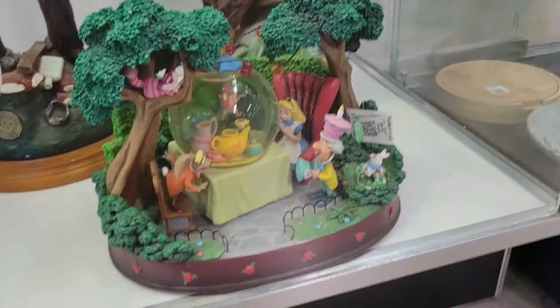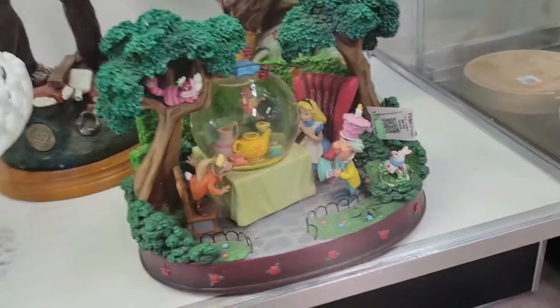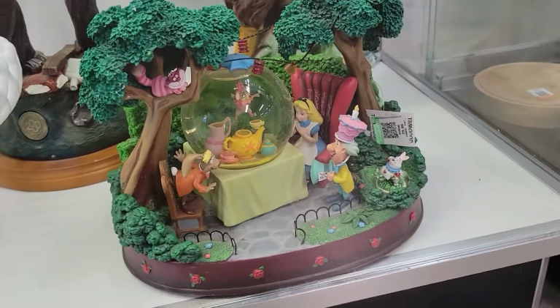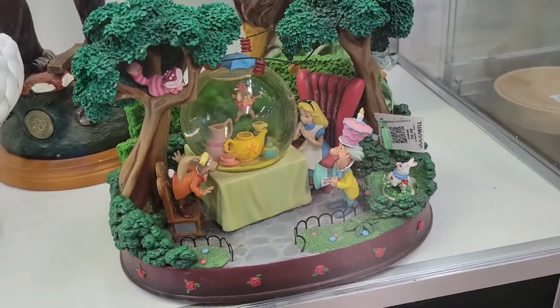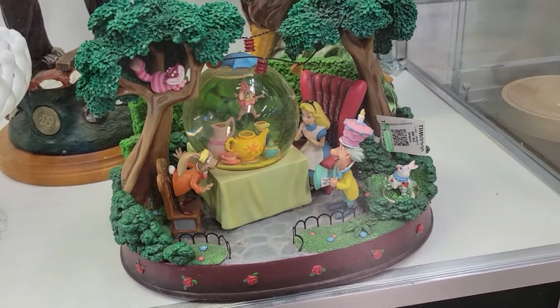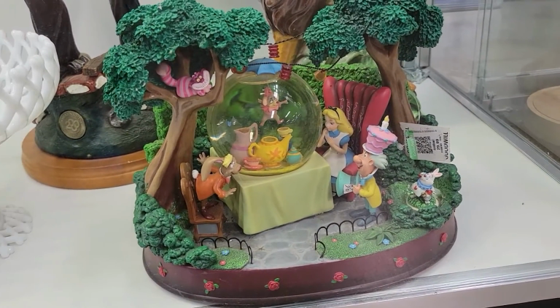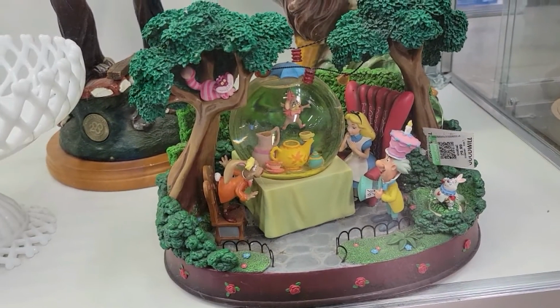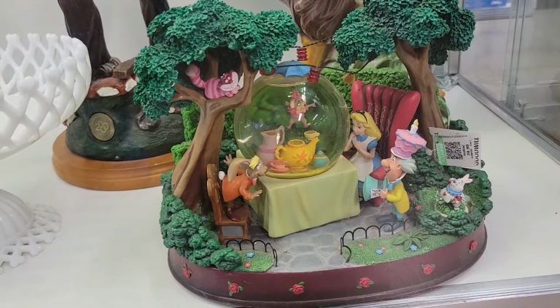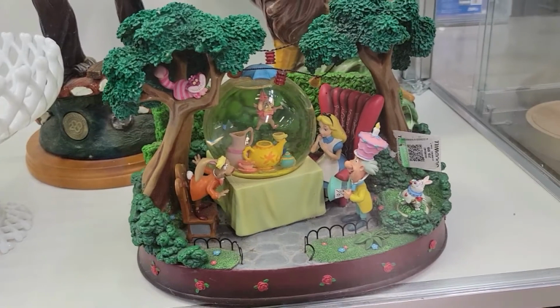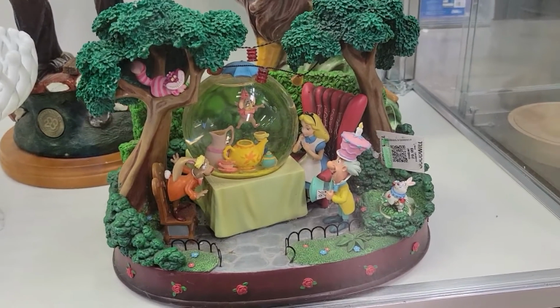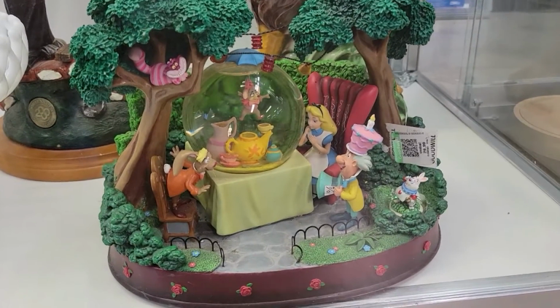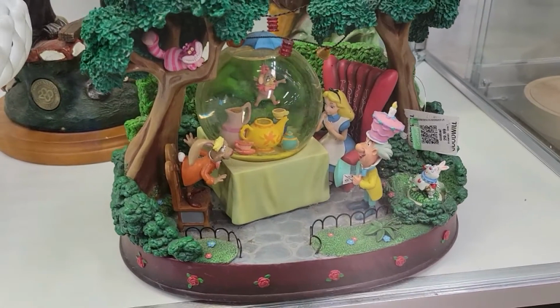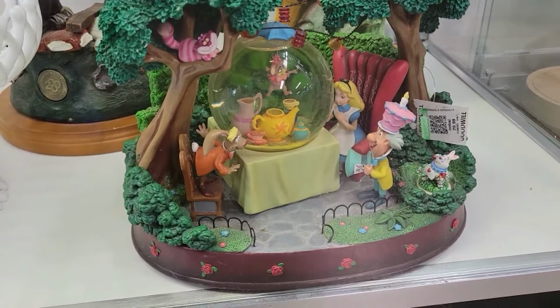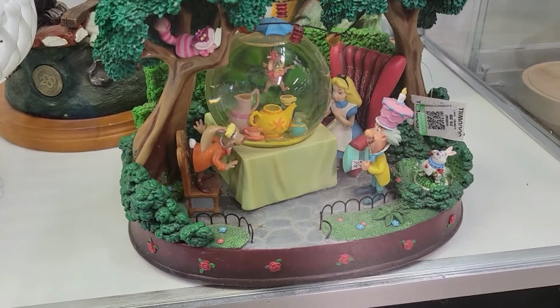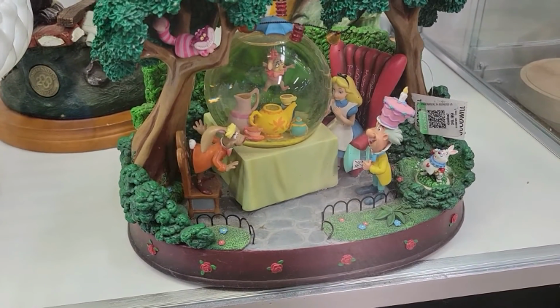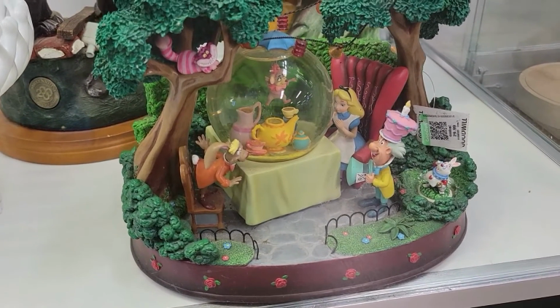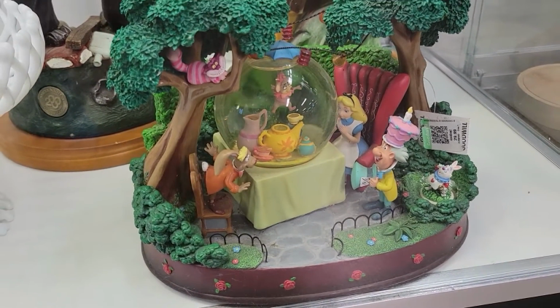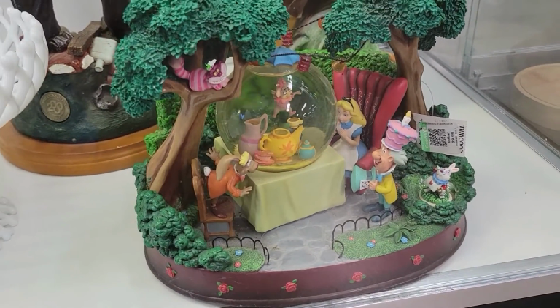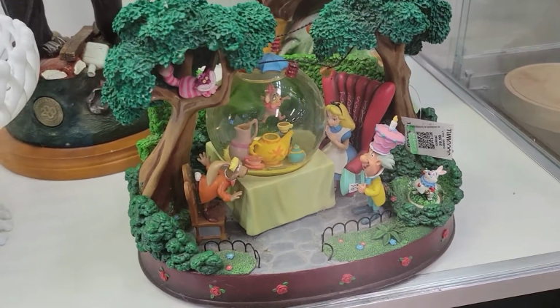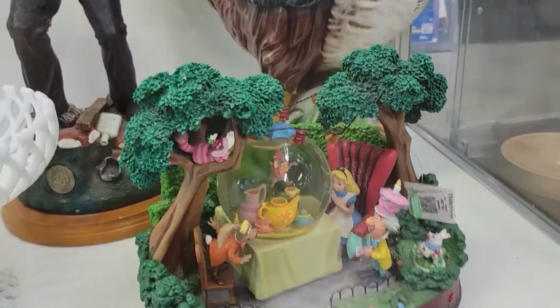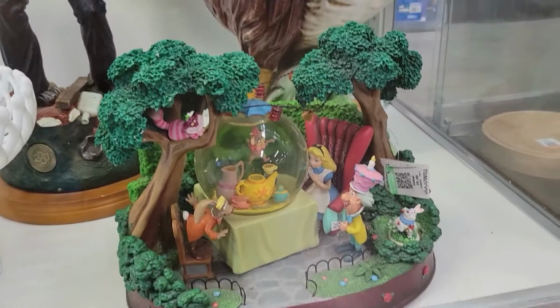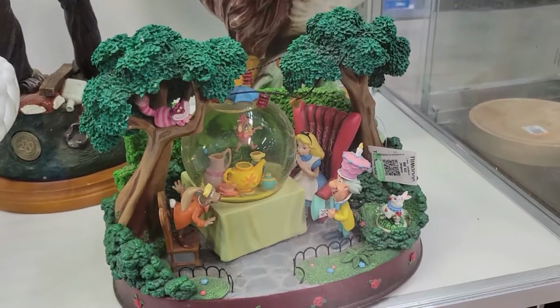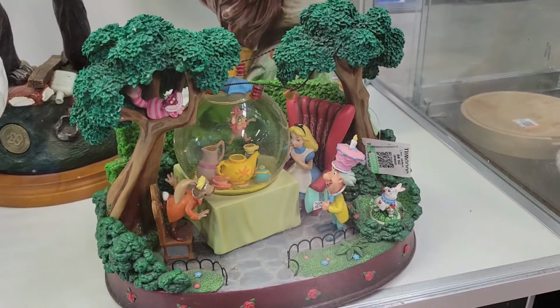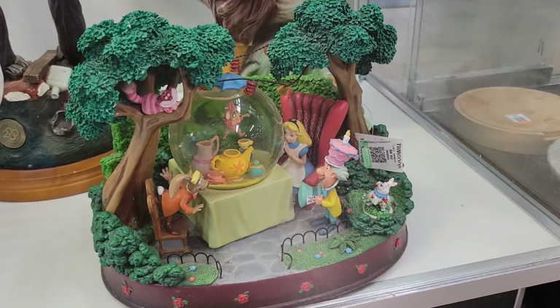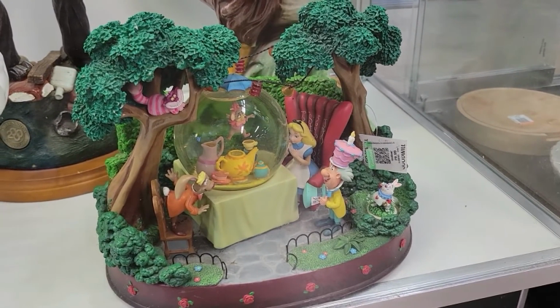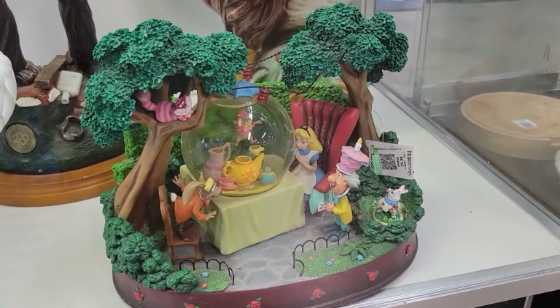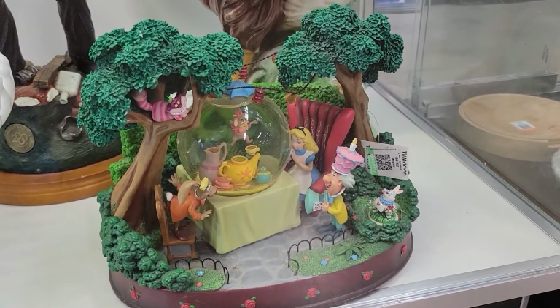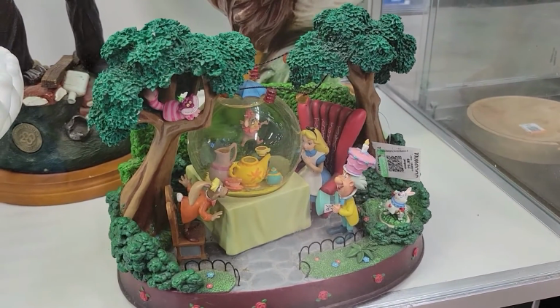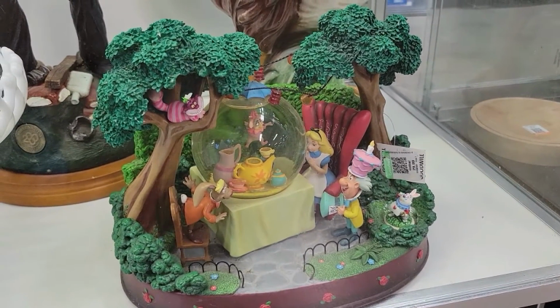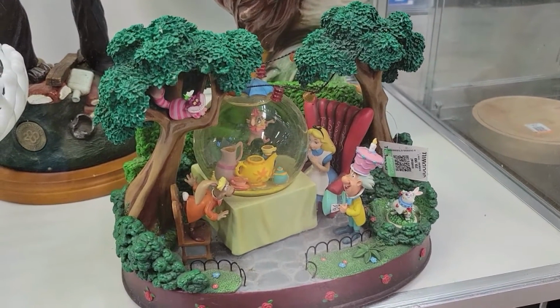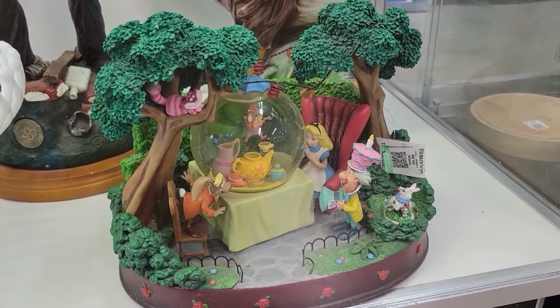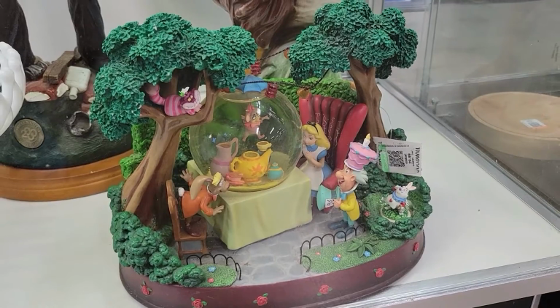Check it out — it's an Alice in Wonderland snow globe. They want 30 bucks for it. Not my thing, and it's also discolored inside, so off I go.